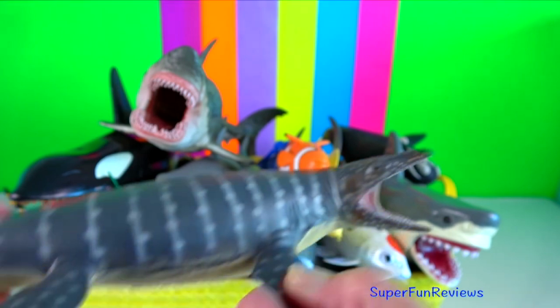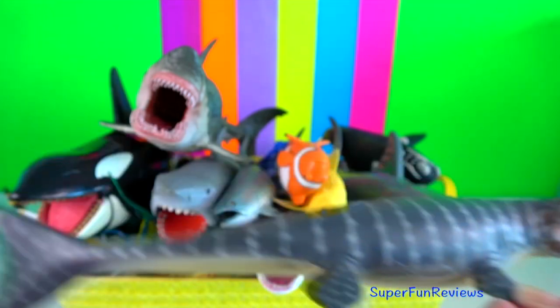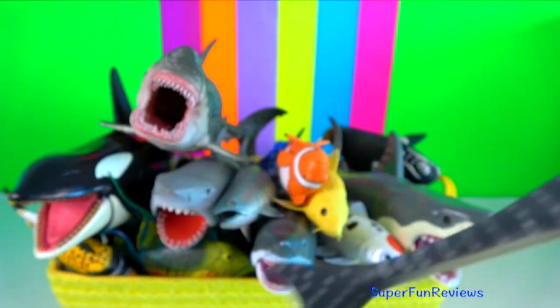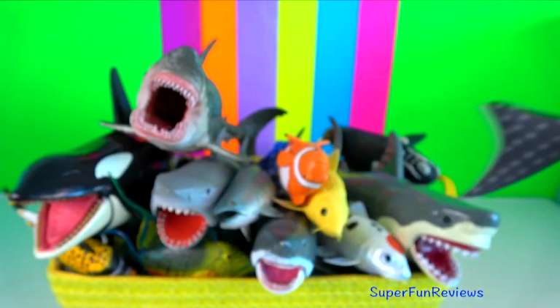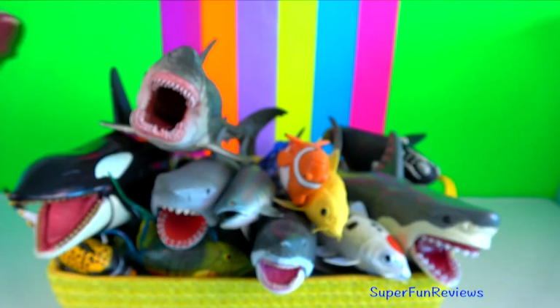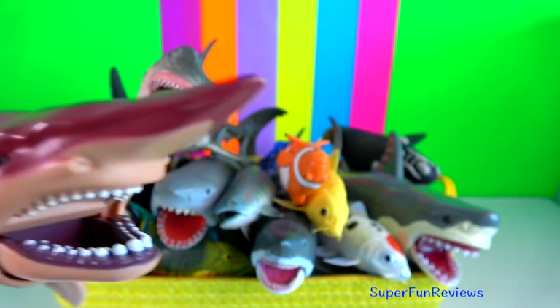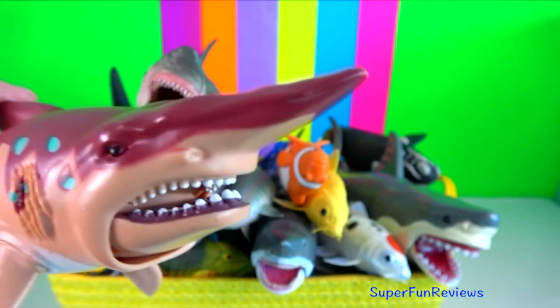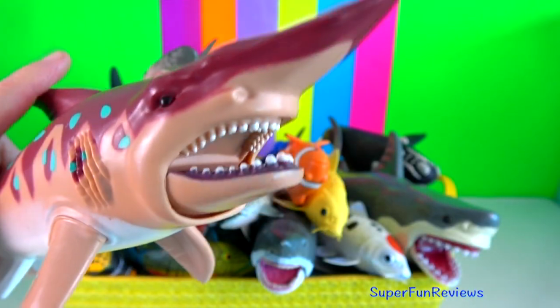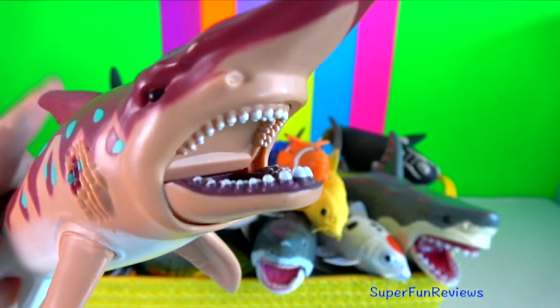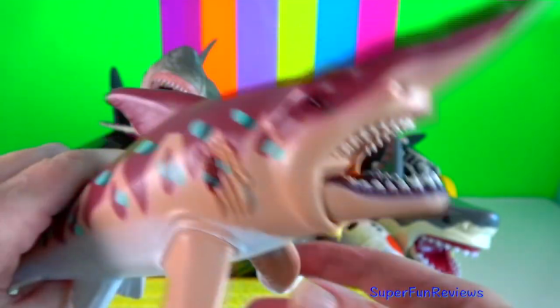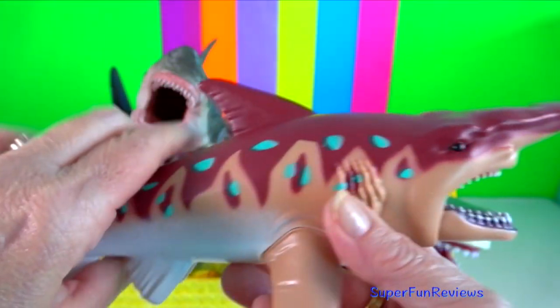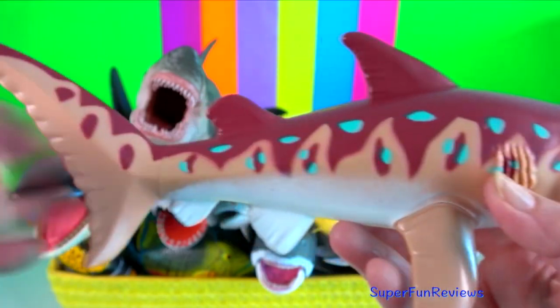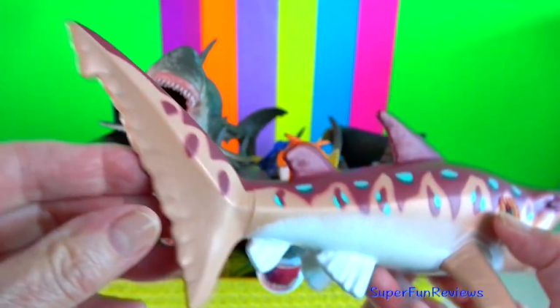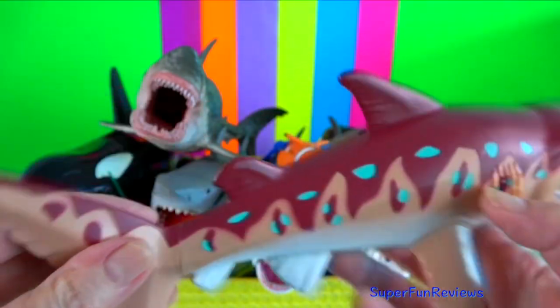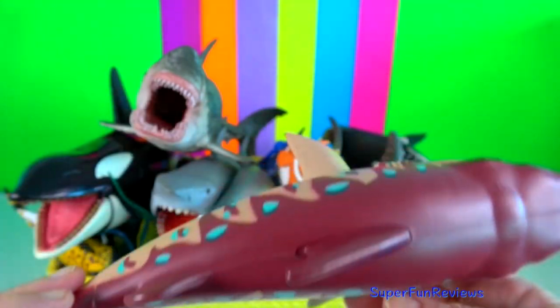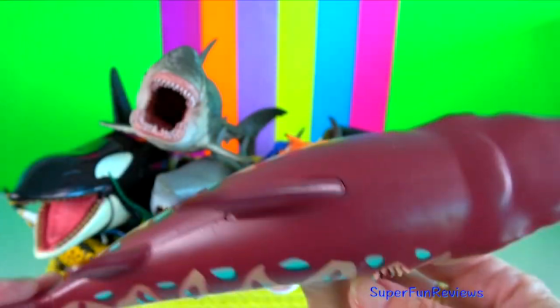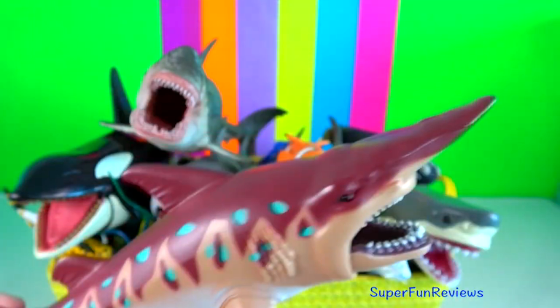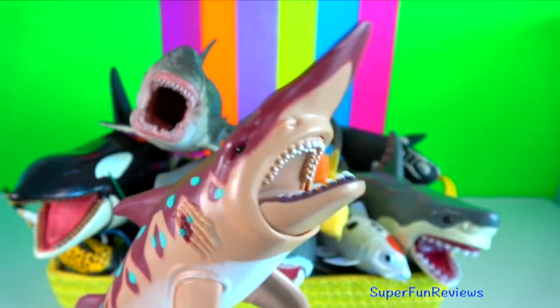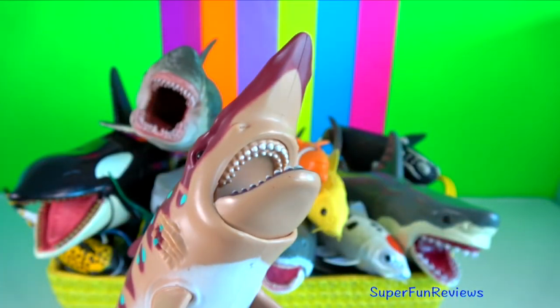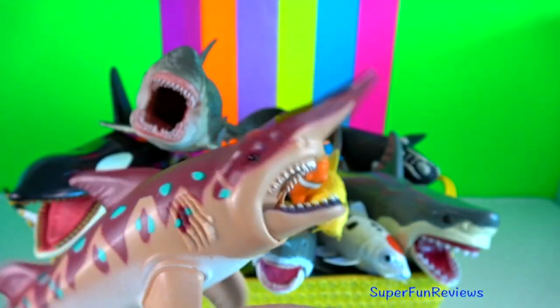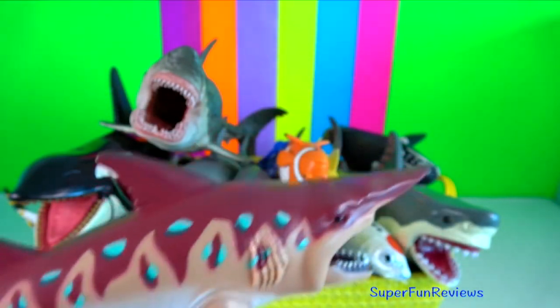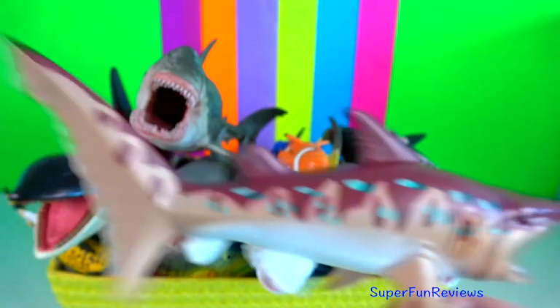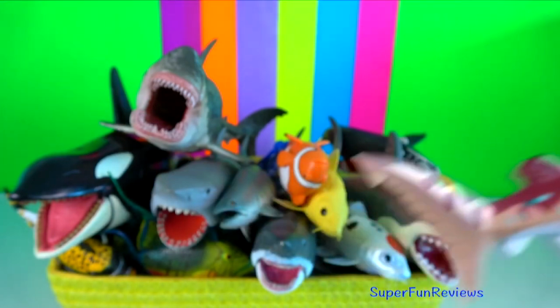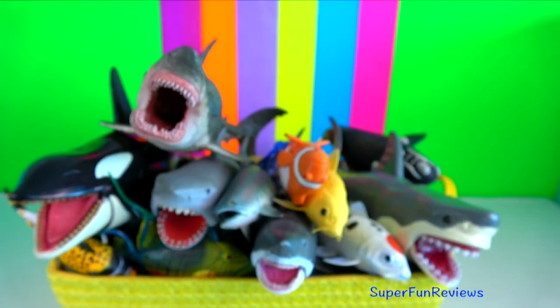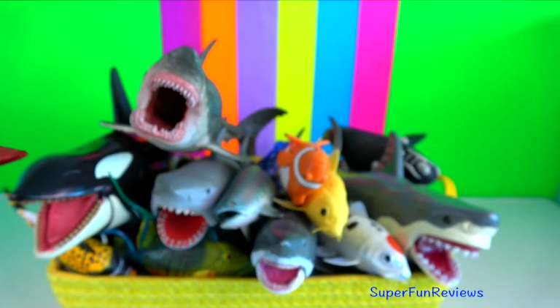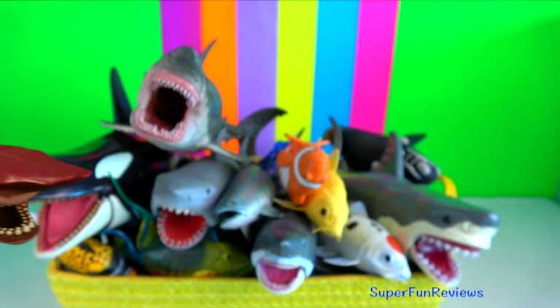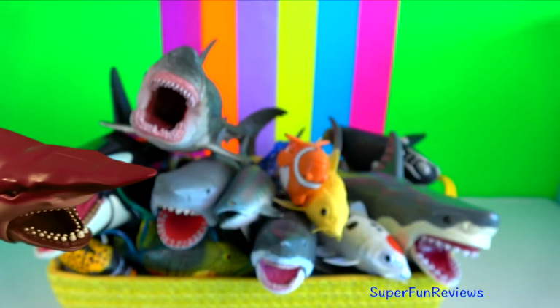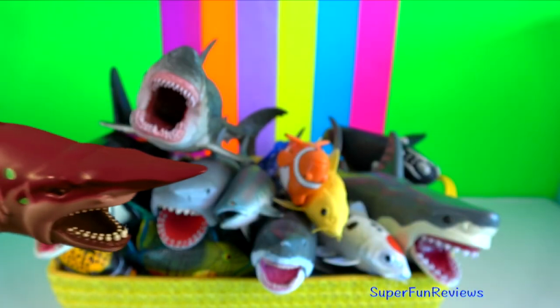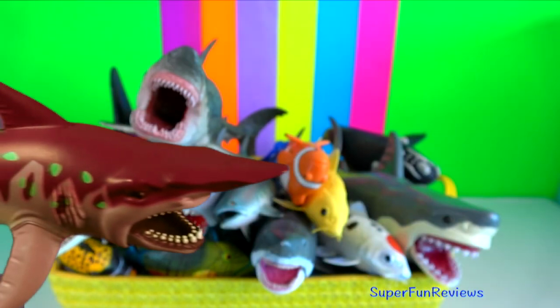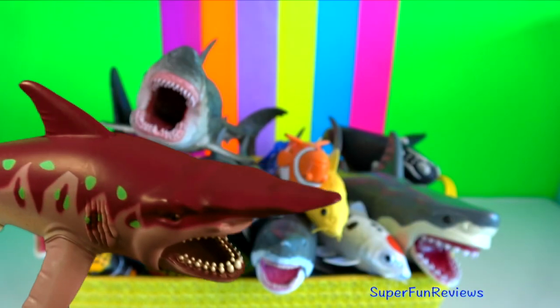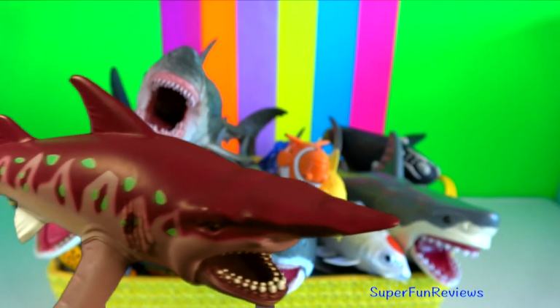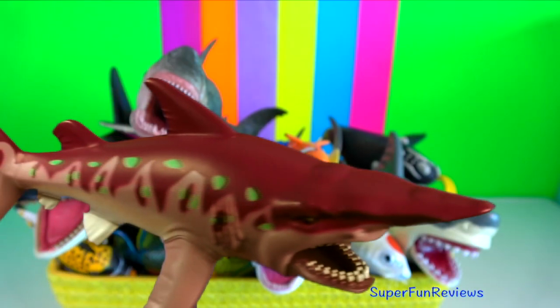Goblin shark. Their top and bottom teeth are attached to ligaments or bands of skin tissue tucked into its mouth. When prey is just out of reach, the shark extends the elastic tissue out of the mouth.